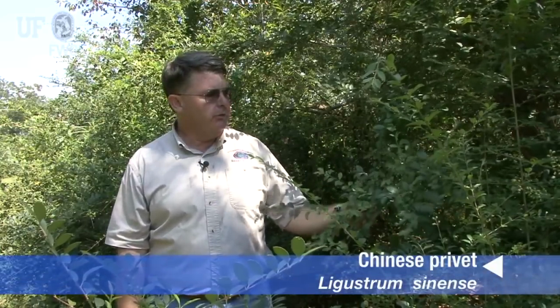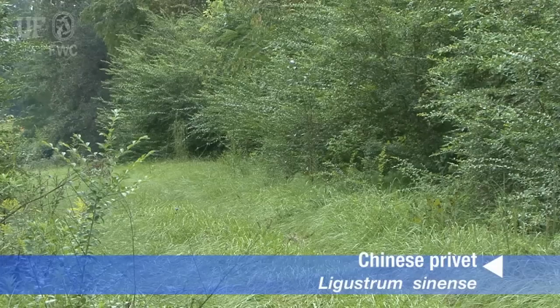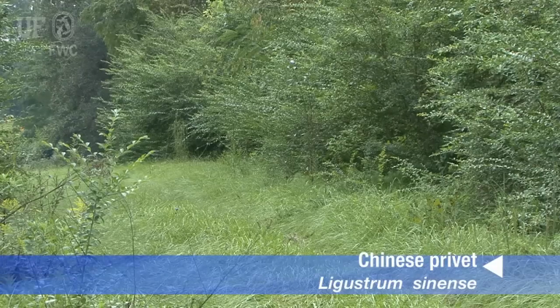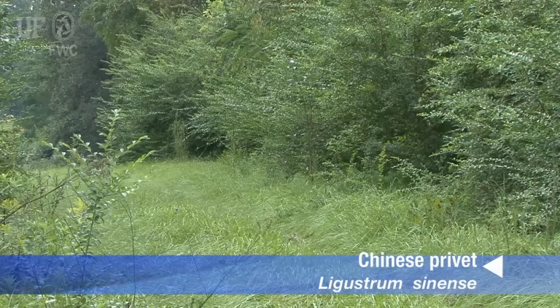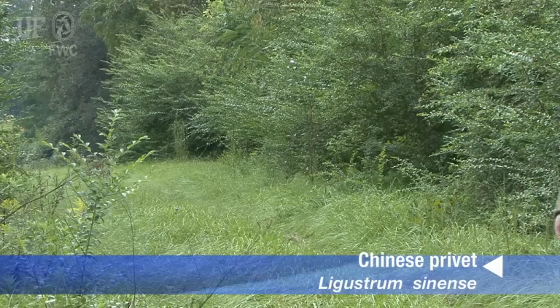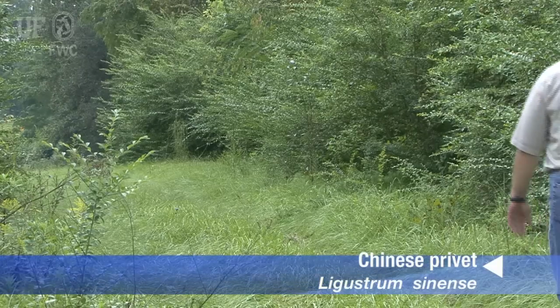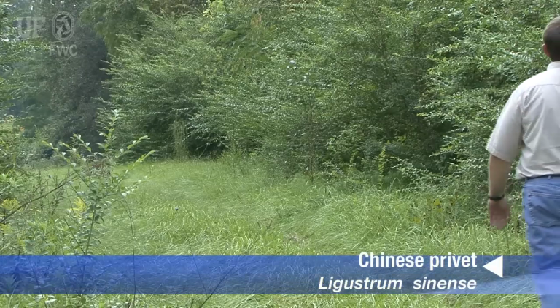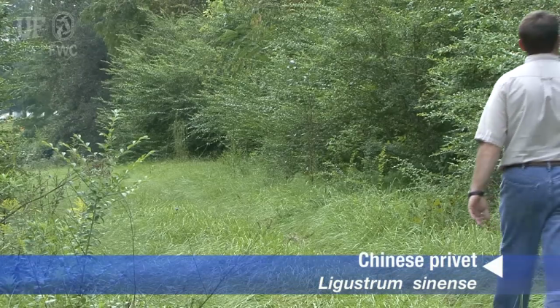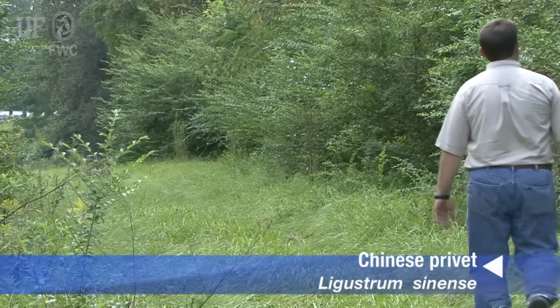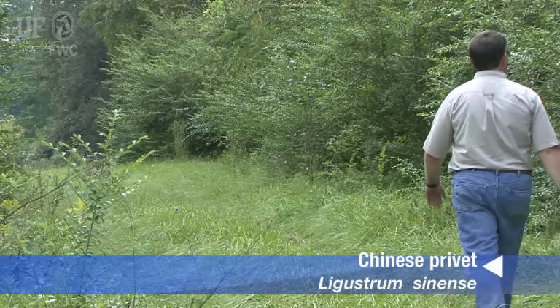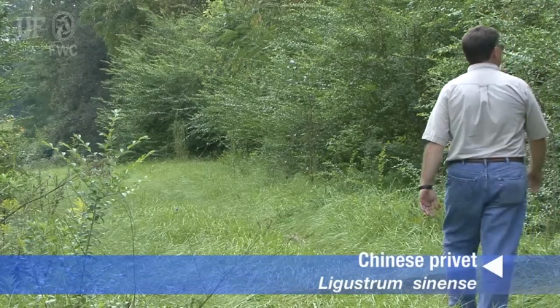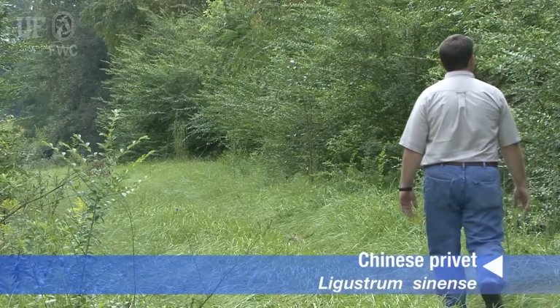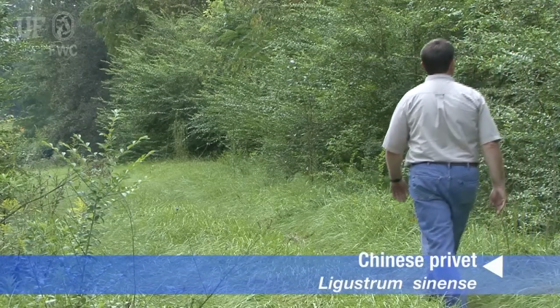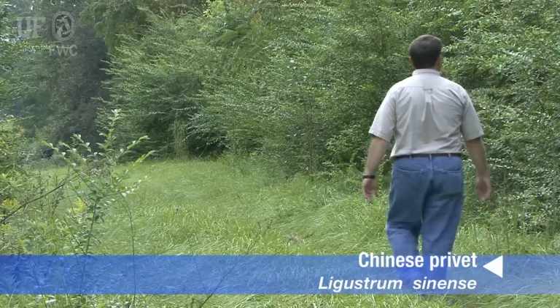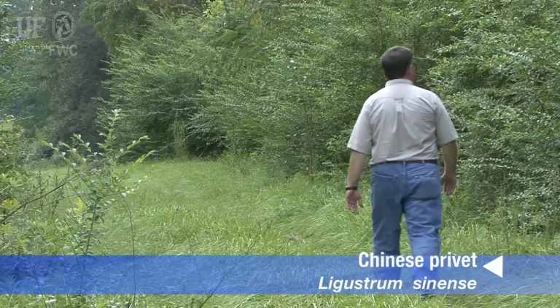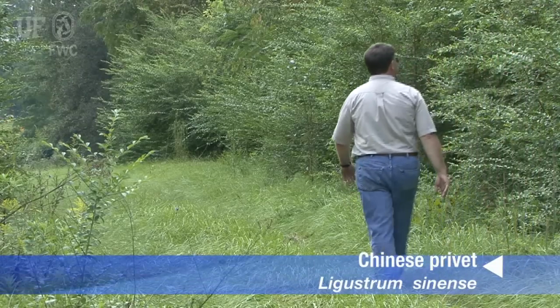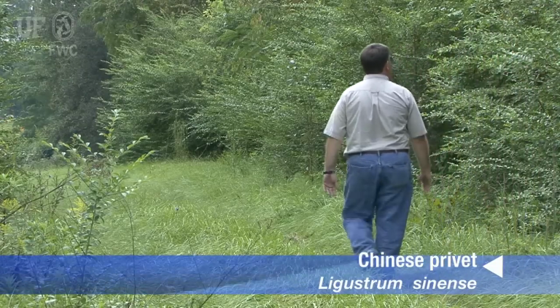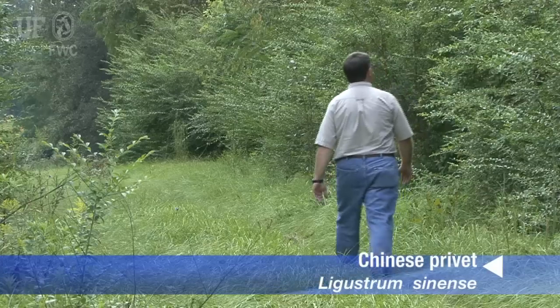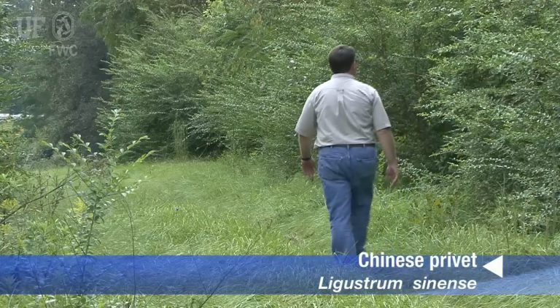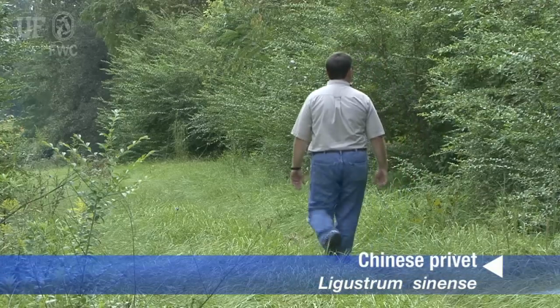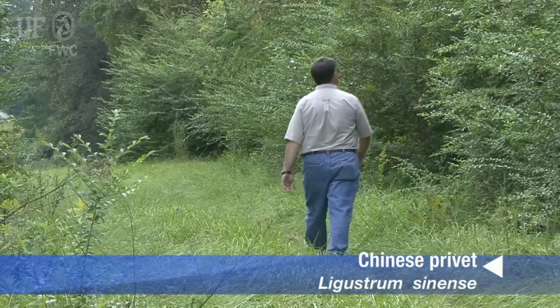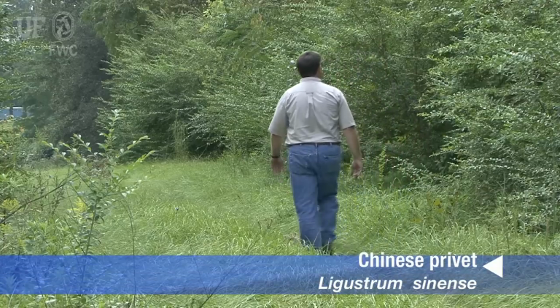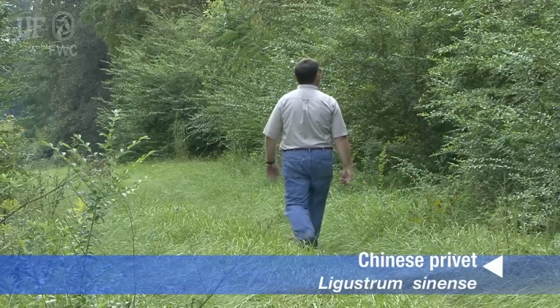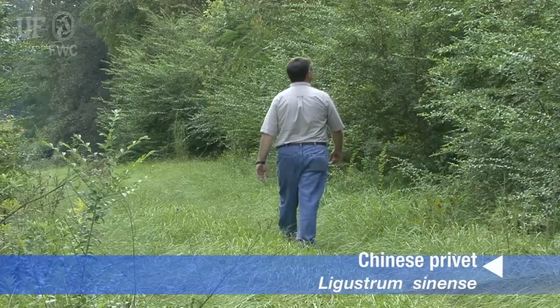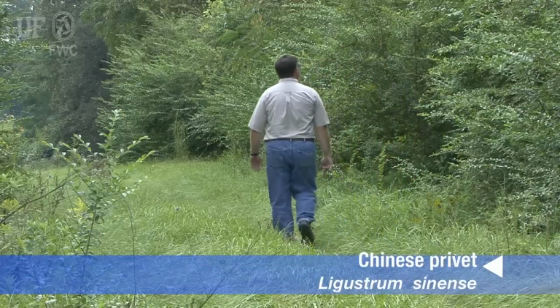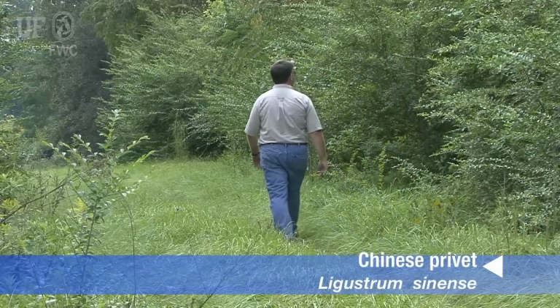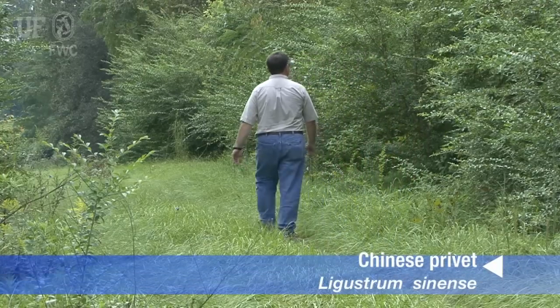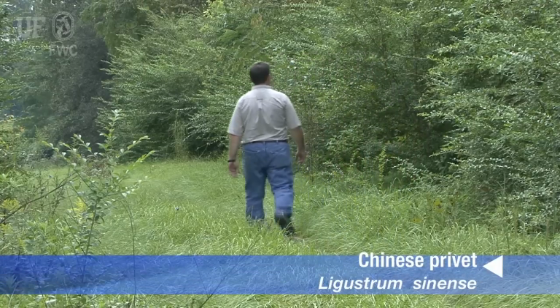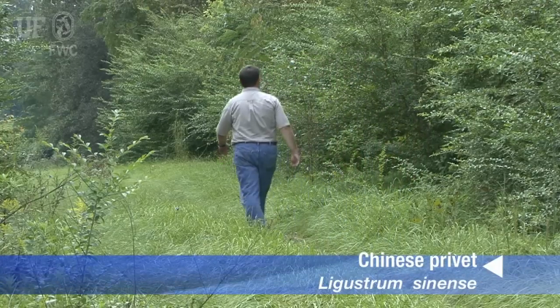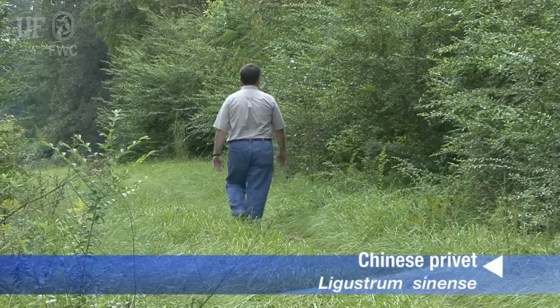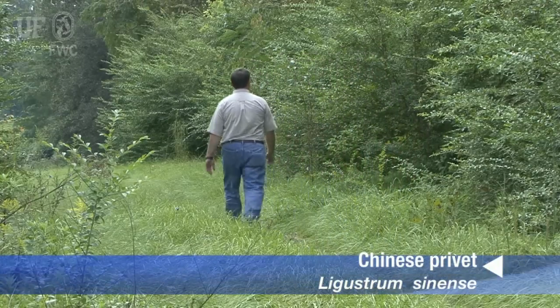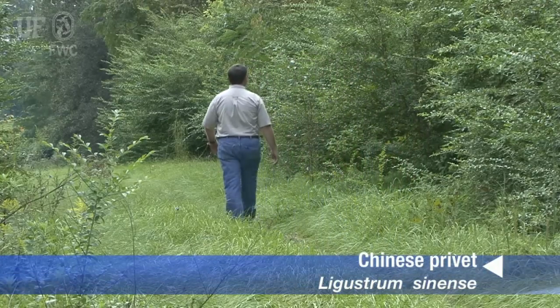It's often found in fence rows and at the edges of forests. It's very shade tolerant. It can grow in the understory of forests, but tends to be most prolific at the edges of stands.